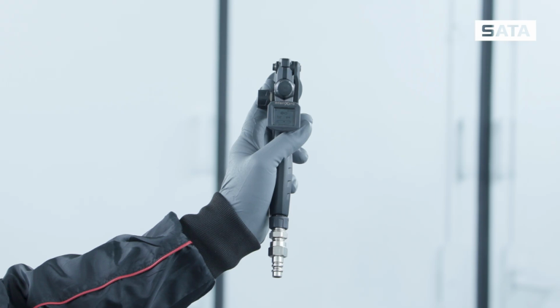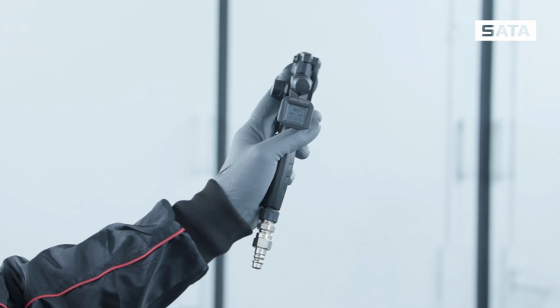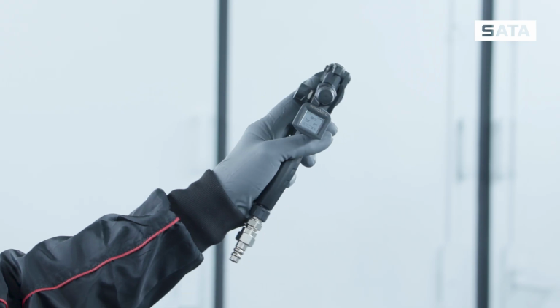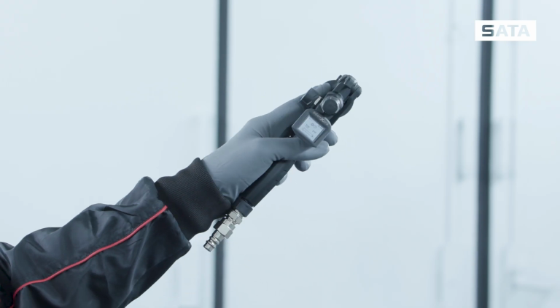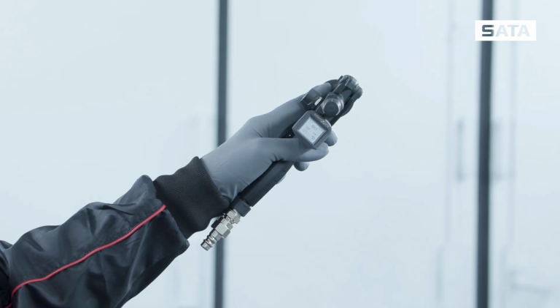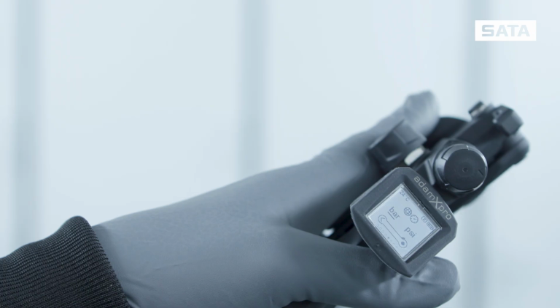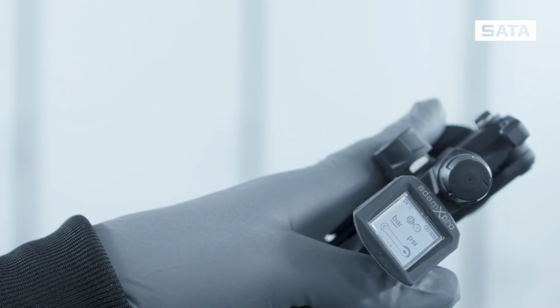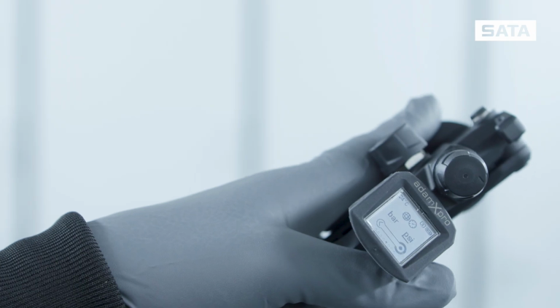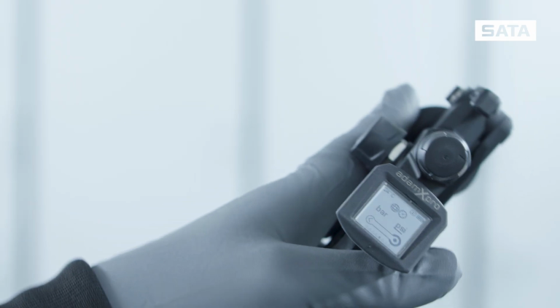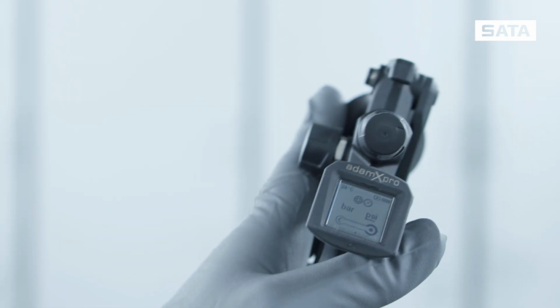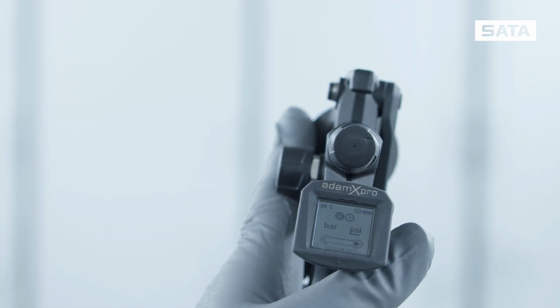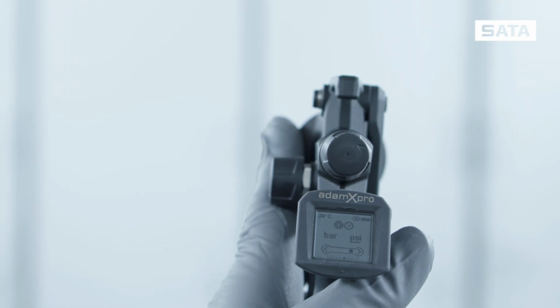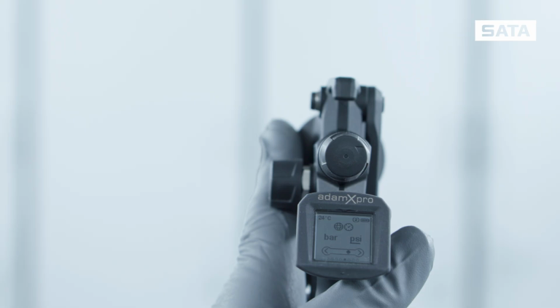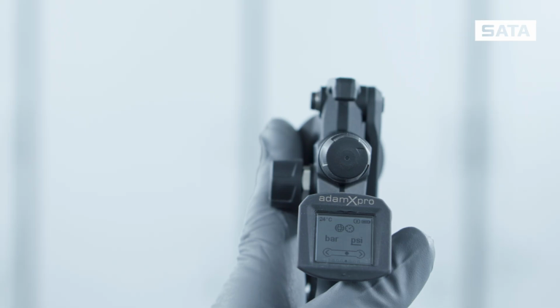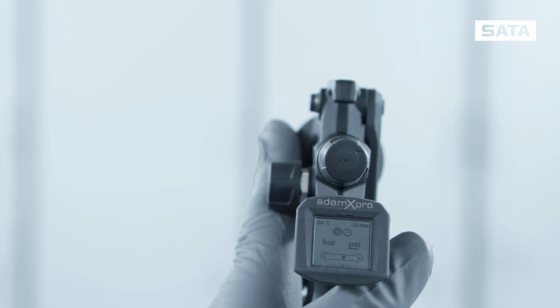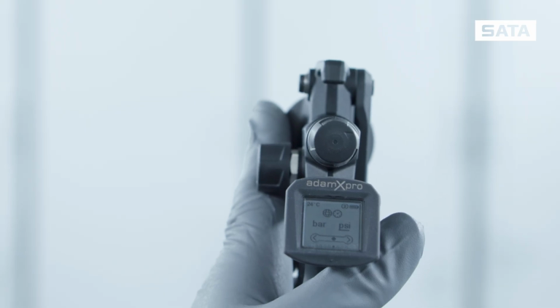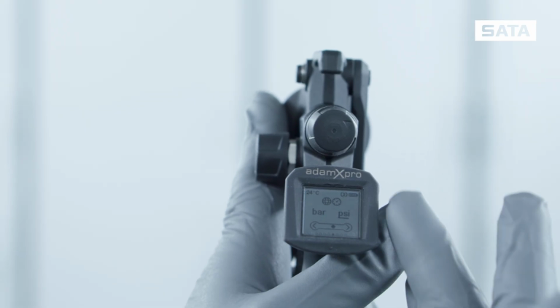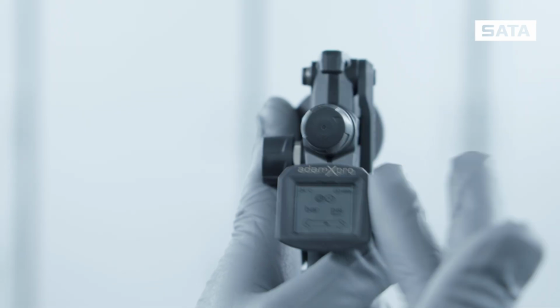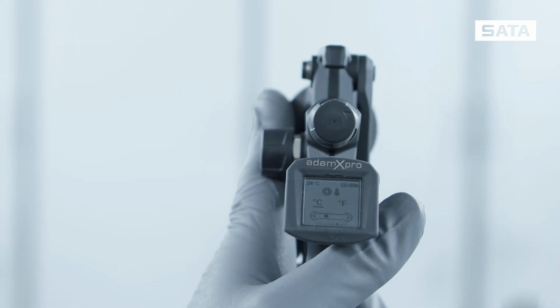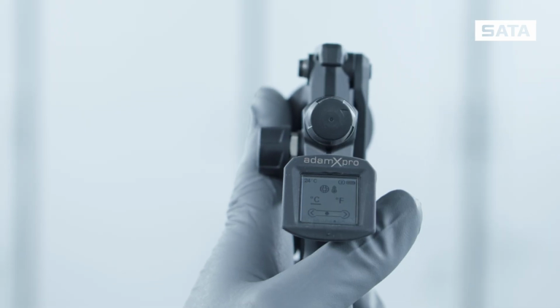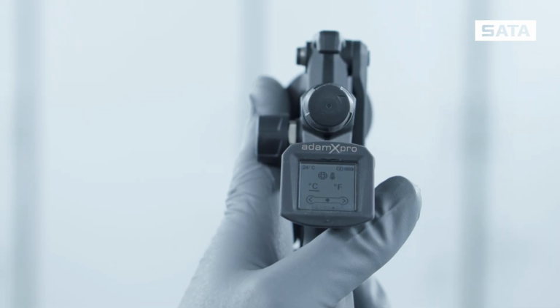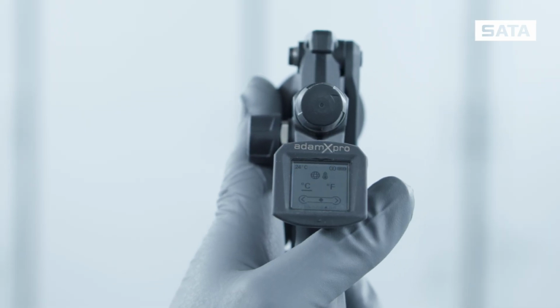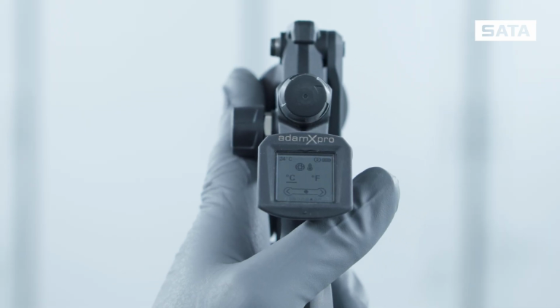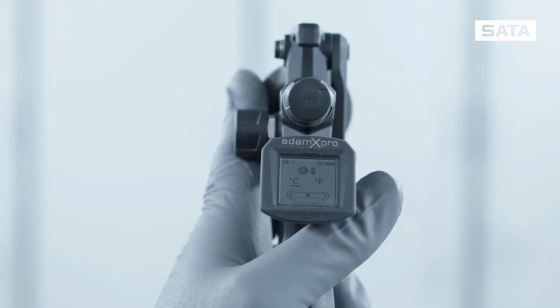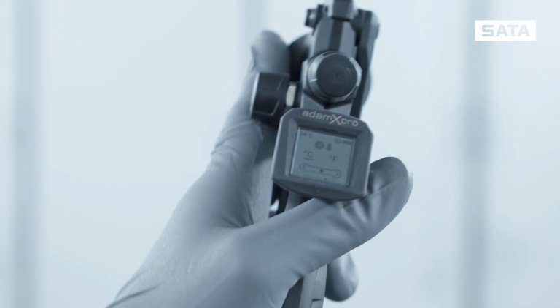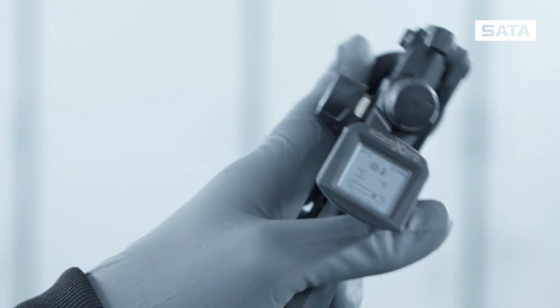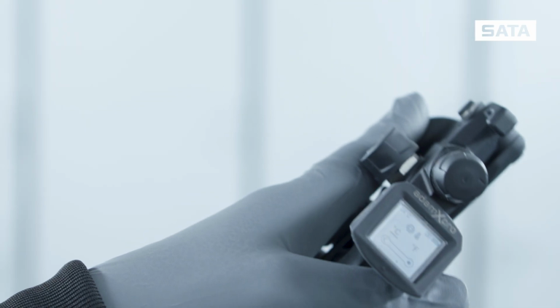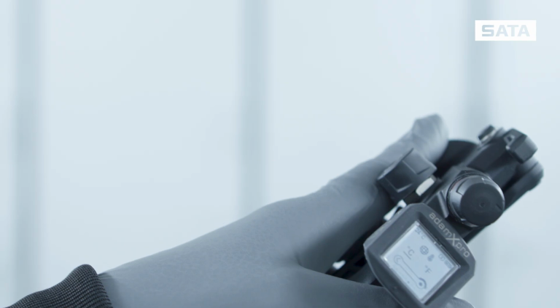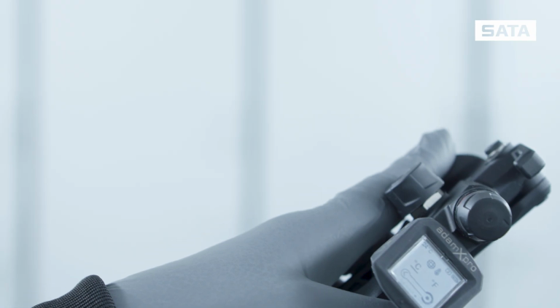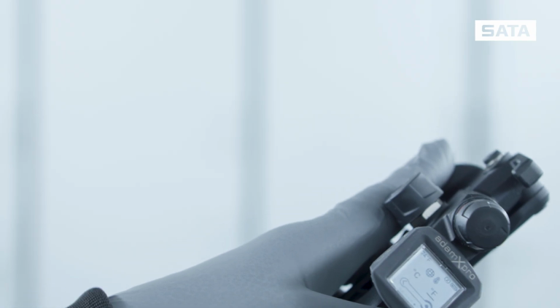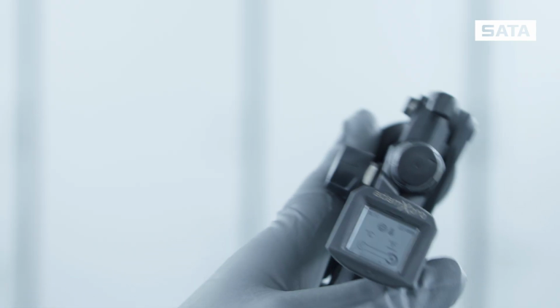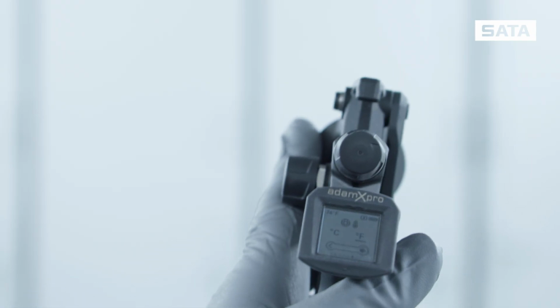In the pressure display, you can choose between bar and PSI, simply by tilting the spray gun sideways. This is also how you set the temperature display to Celsius or Fahrenheit.